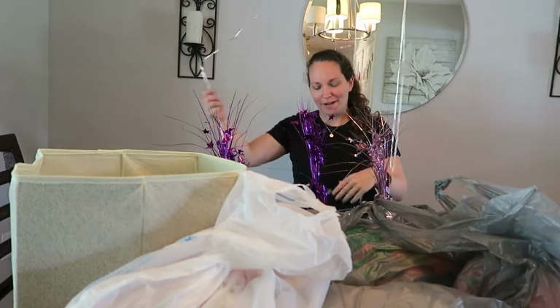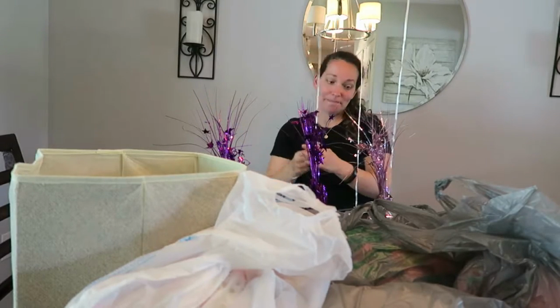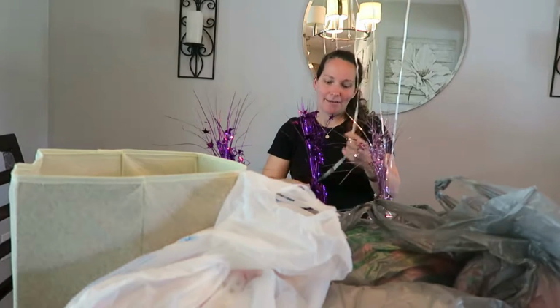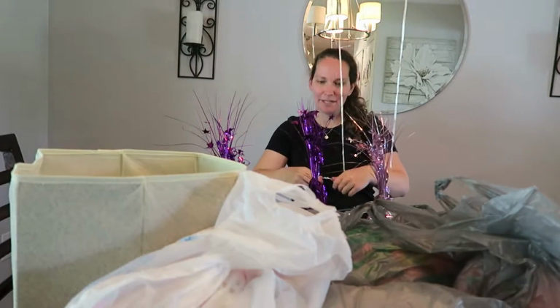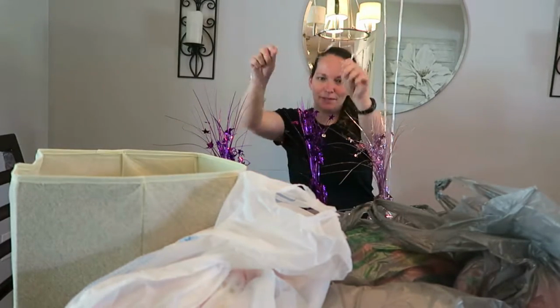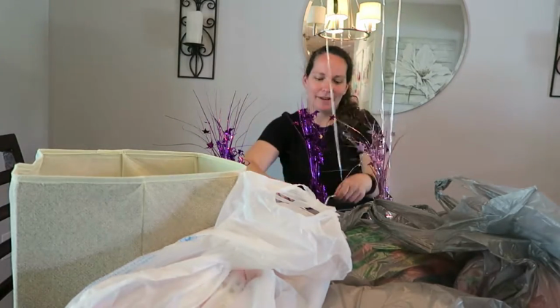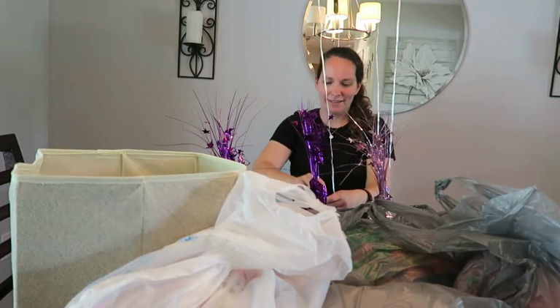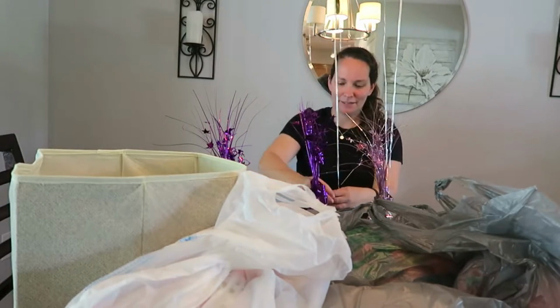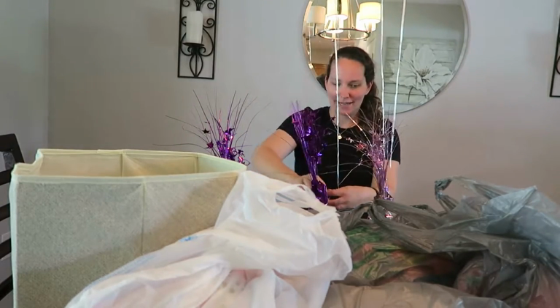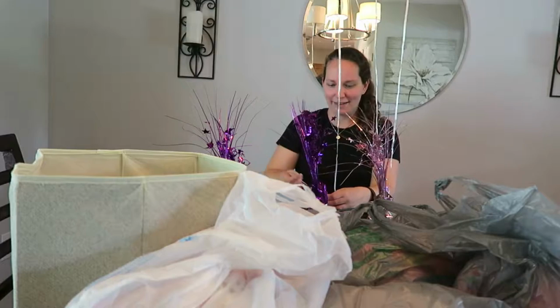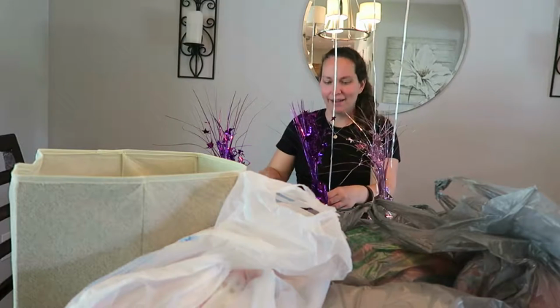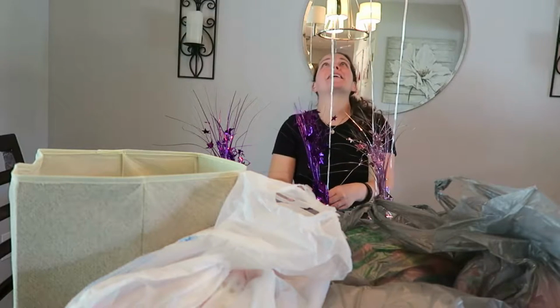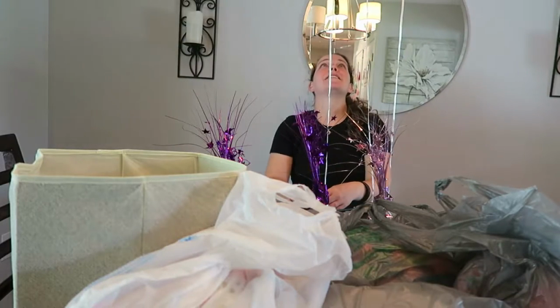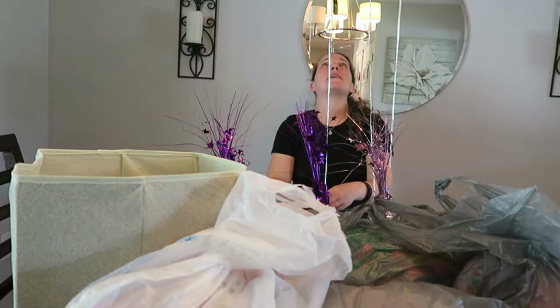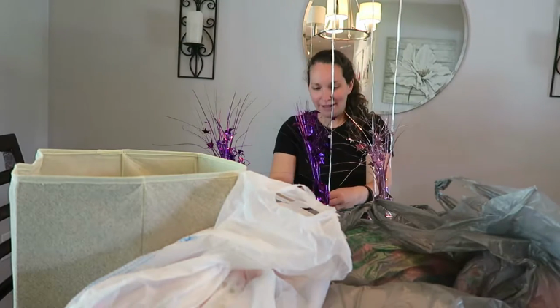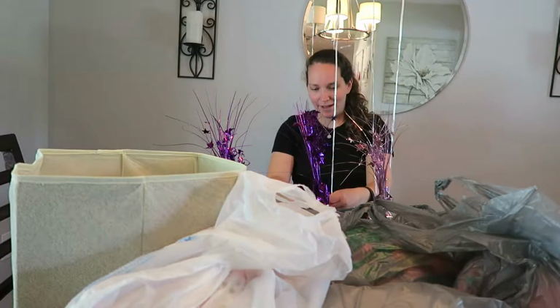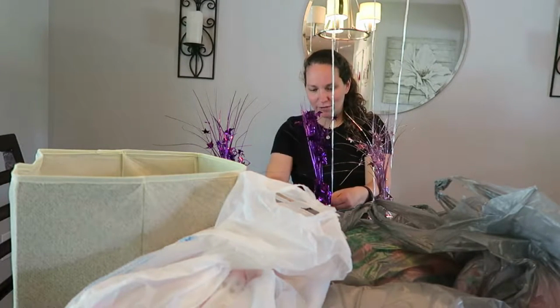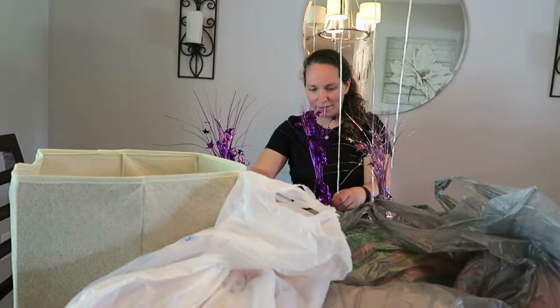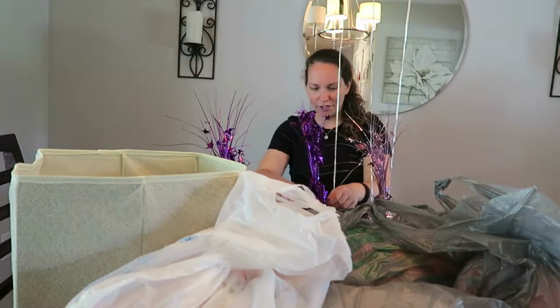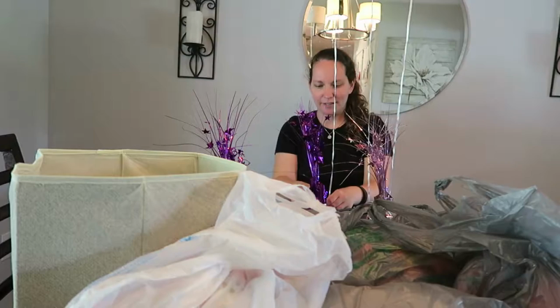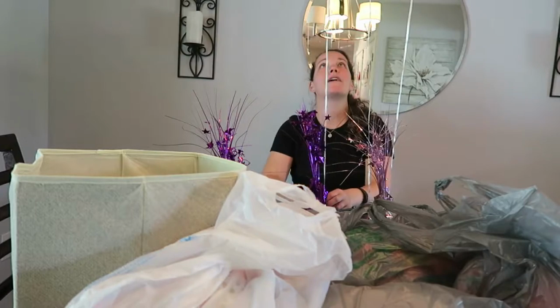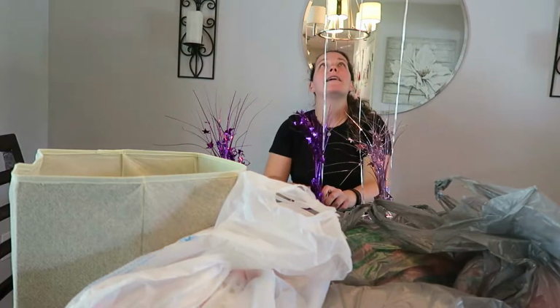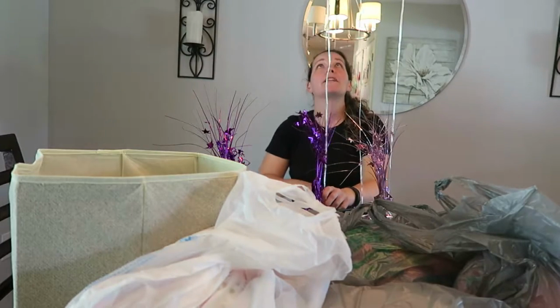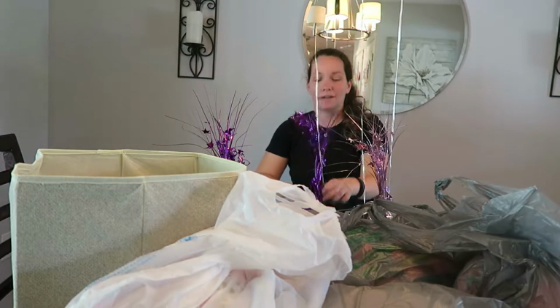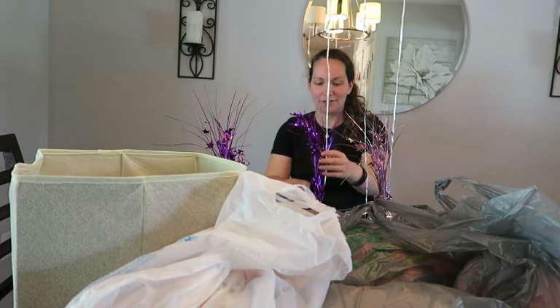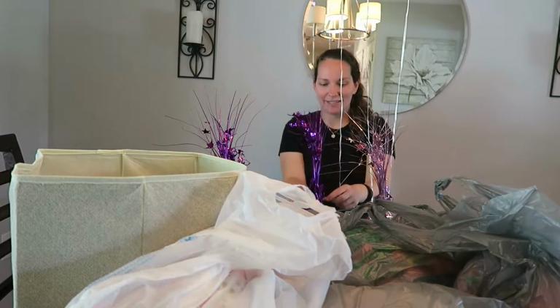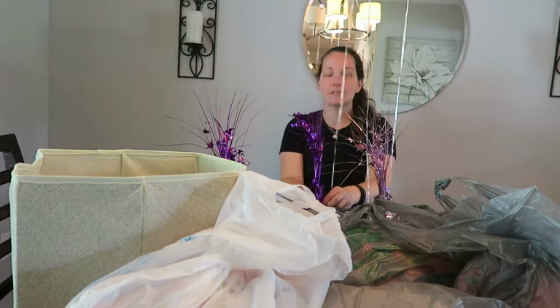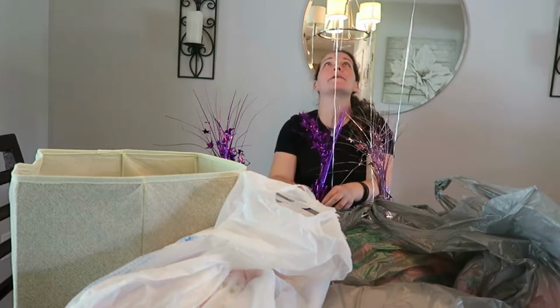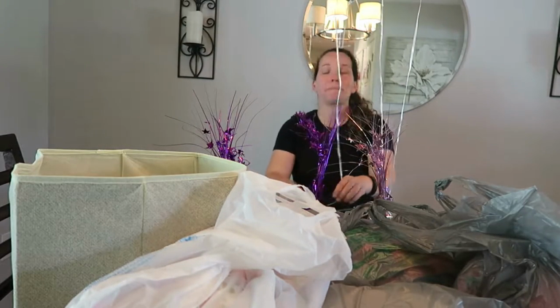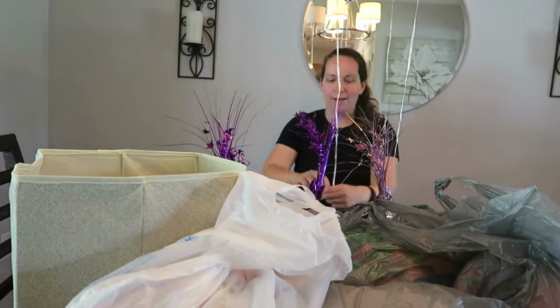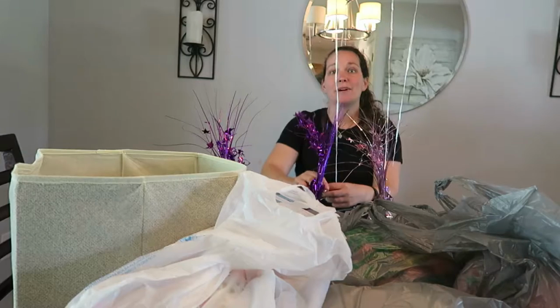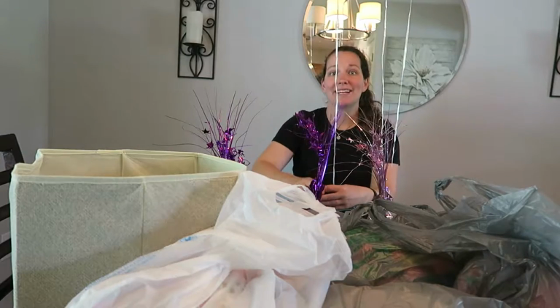I'm currently putting the balloons on these just by tying a knot, and I'm making it a little lower so there's a longer string so it'll go a little bit lower, because these are going to sit on the table. I'll make them all the same height.